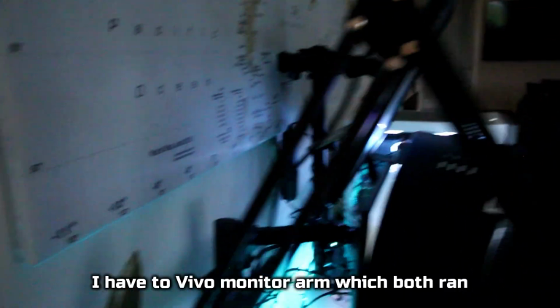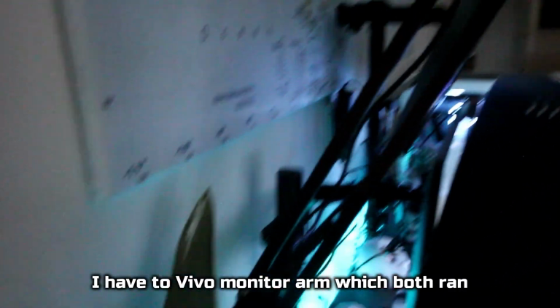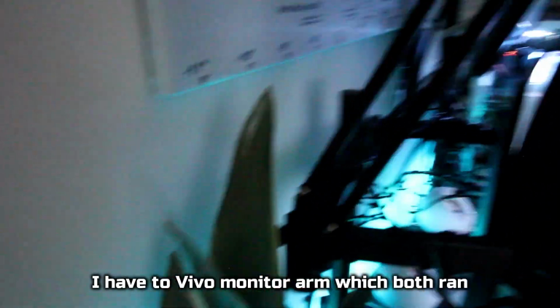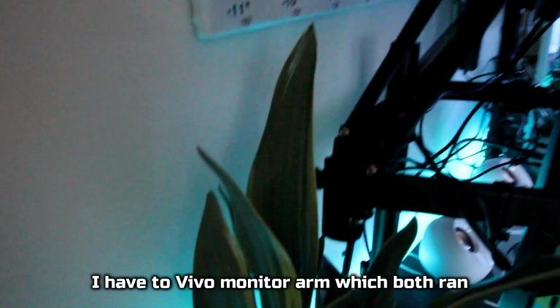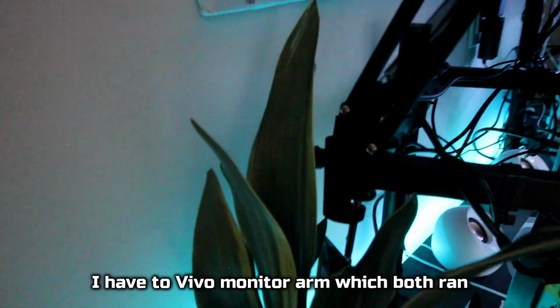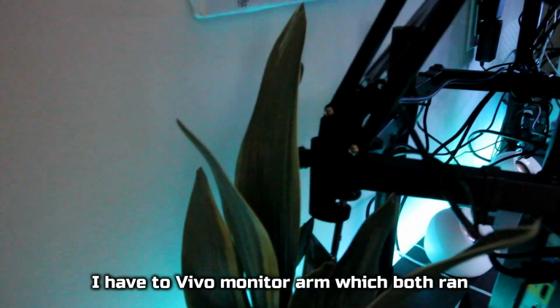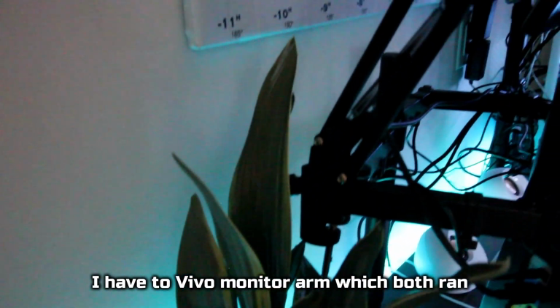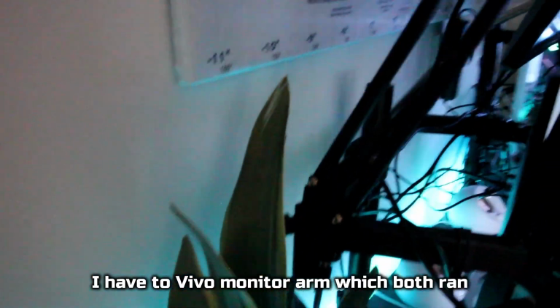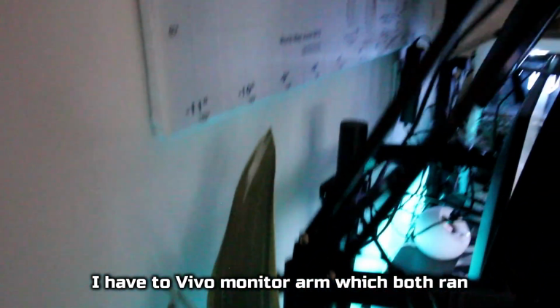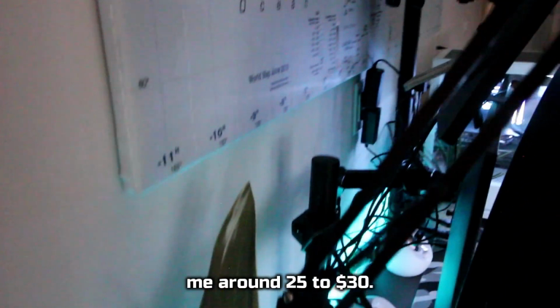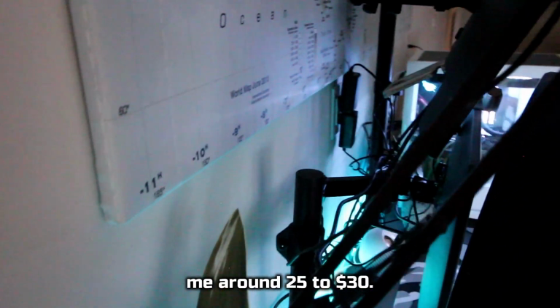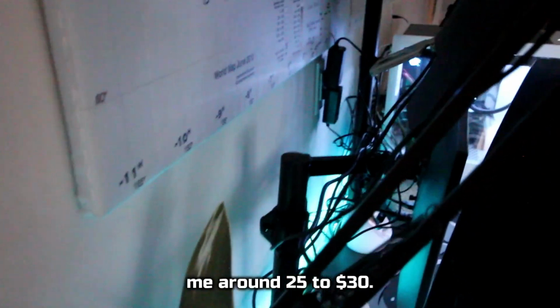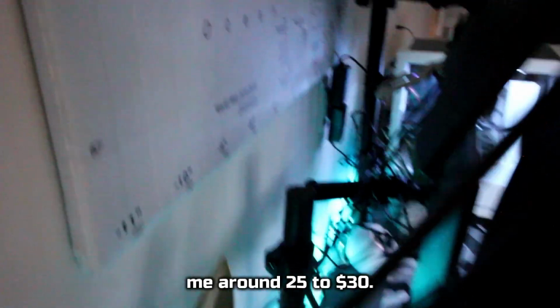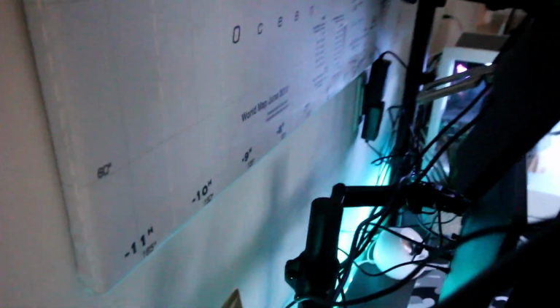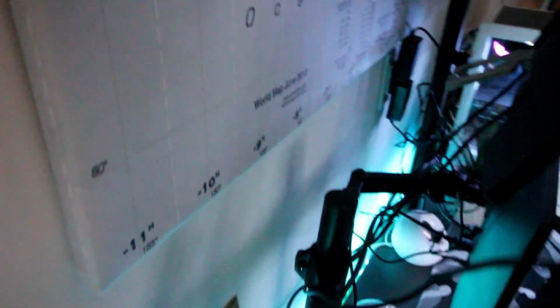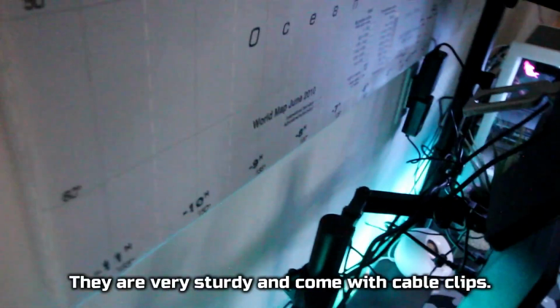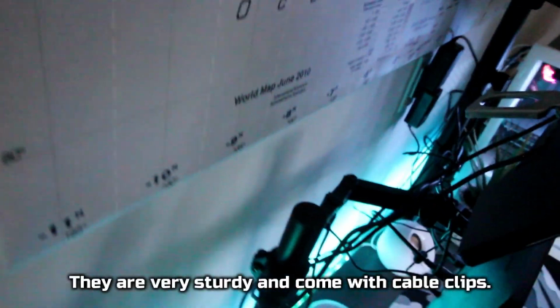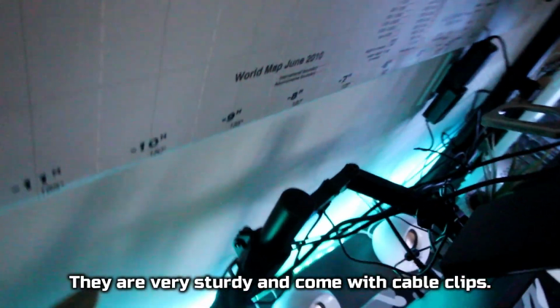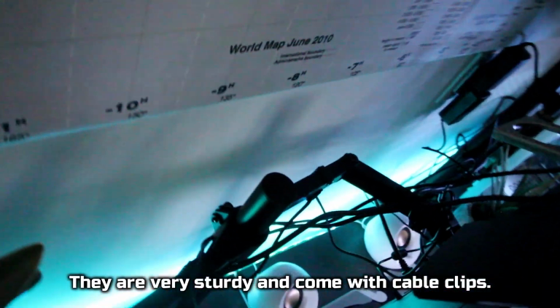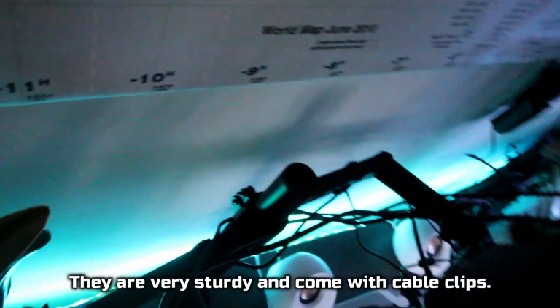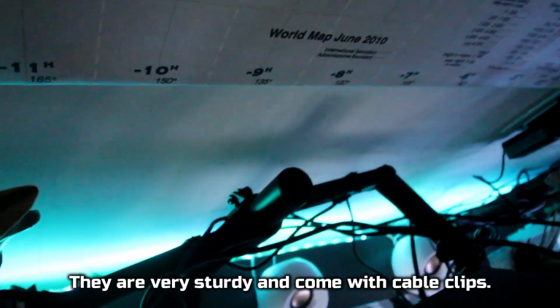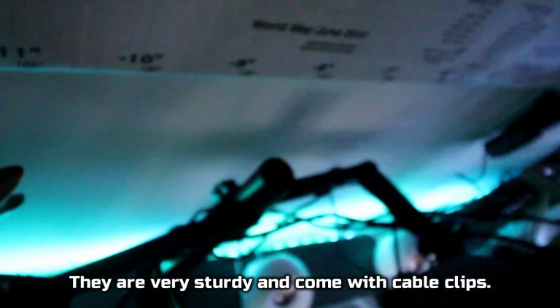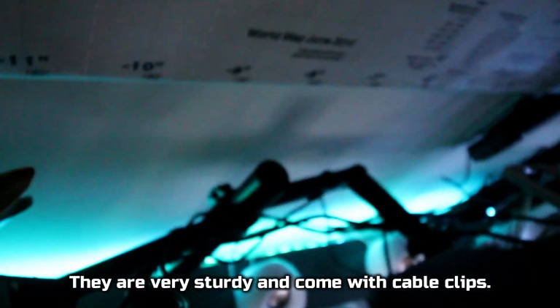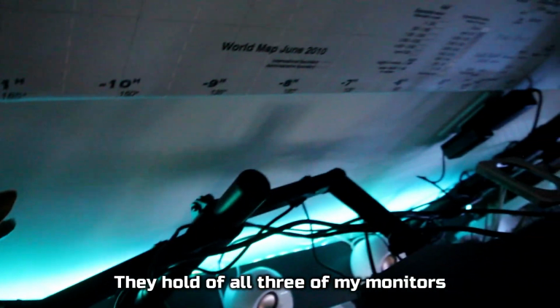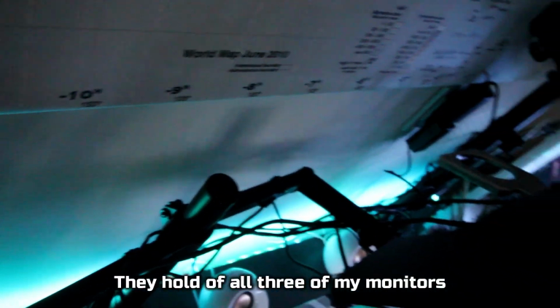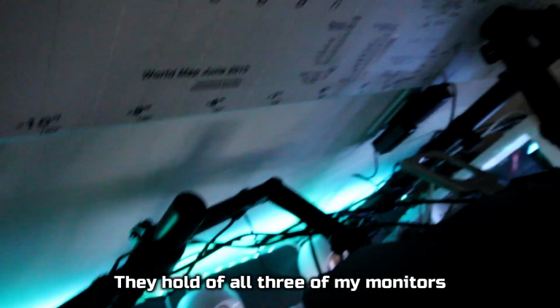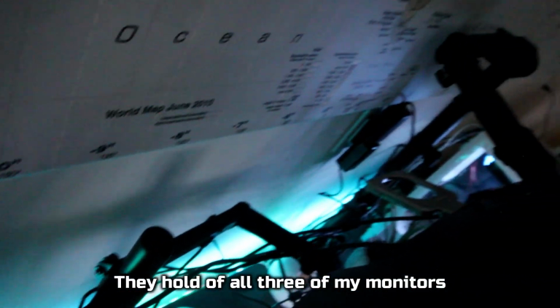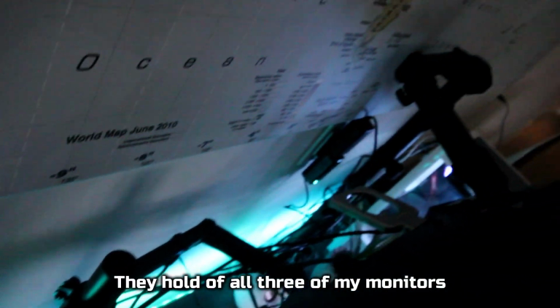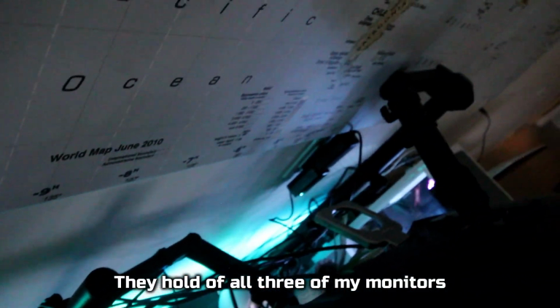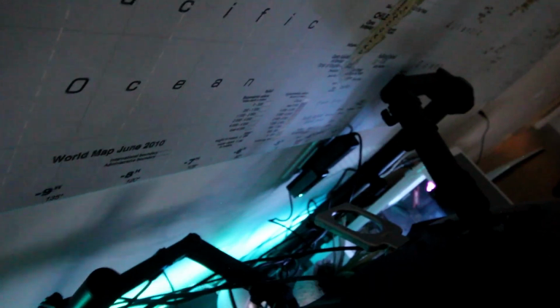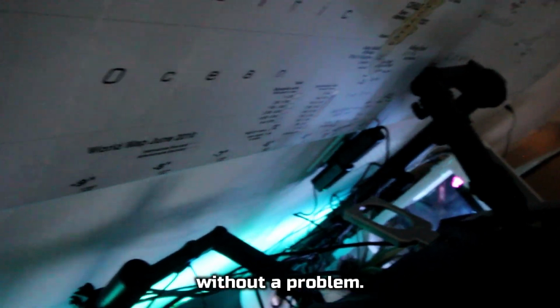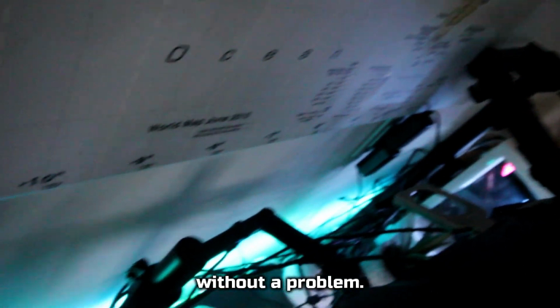I have two Vivo monitor arms, which both ran me around $25 to $30. They are very sturdy and come with cable clips. They hold up all three of my monitors without a problem.